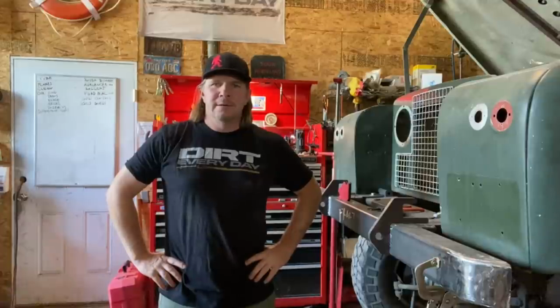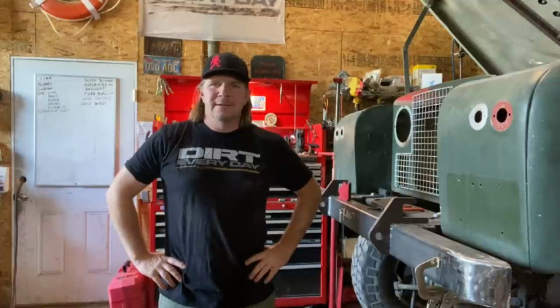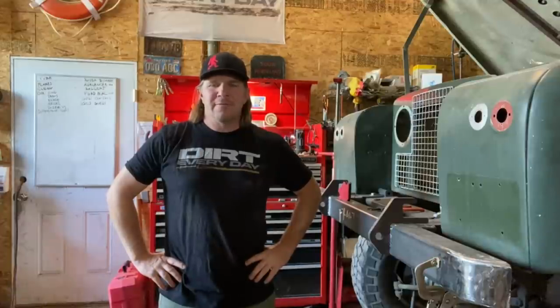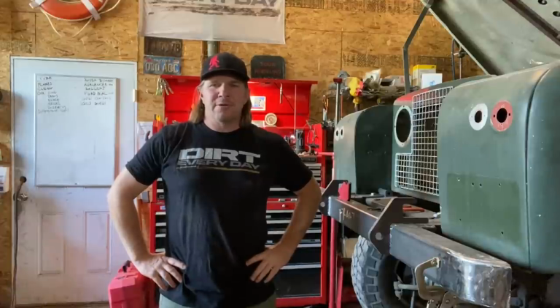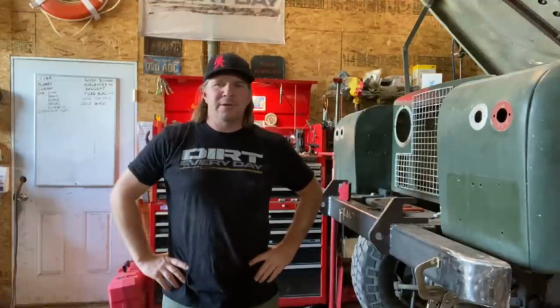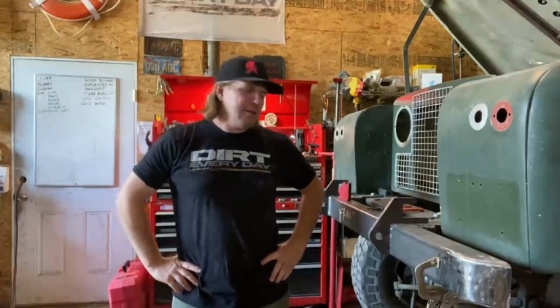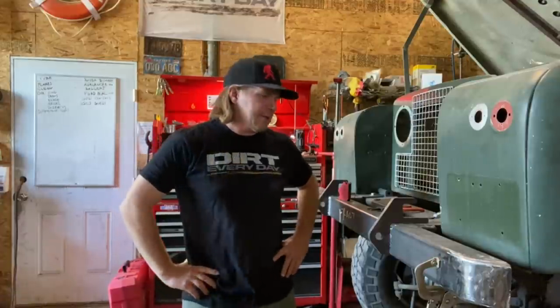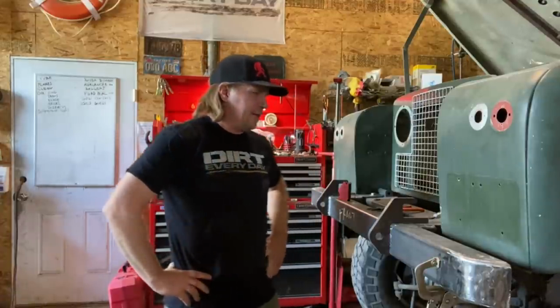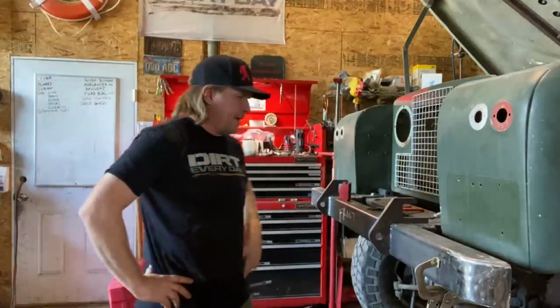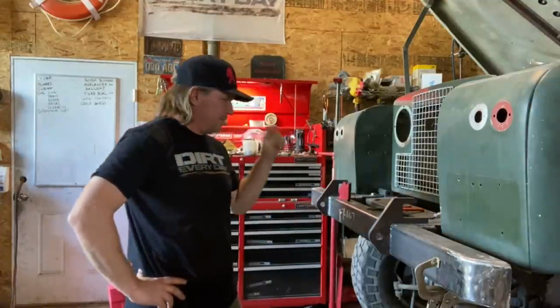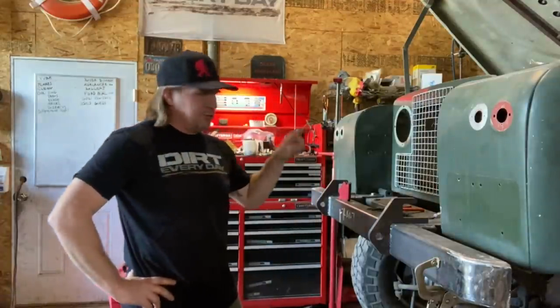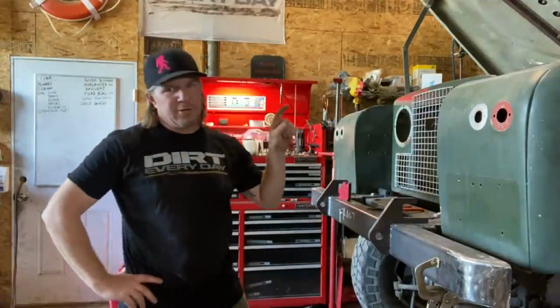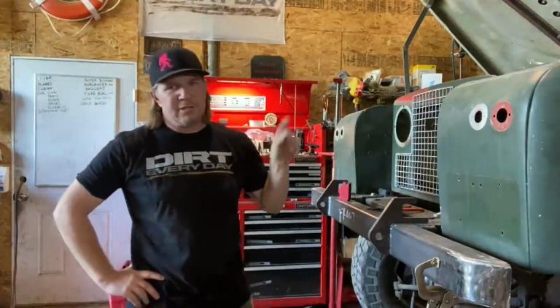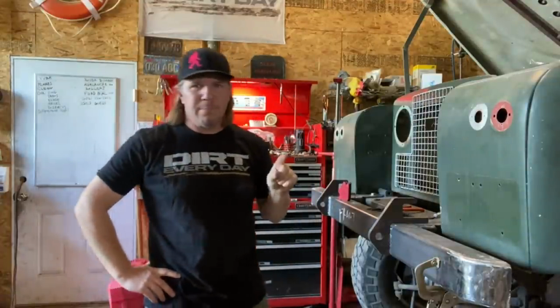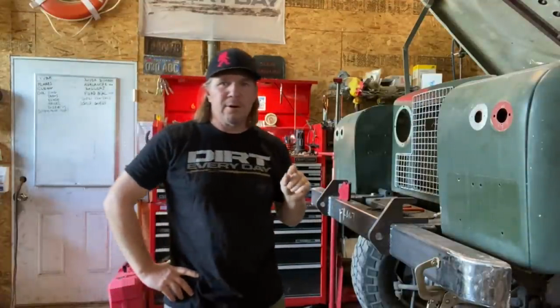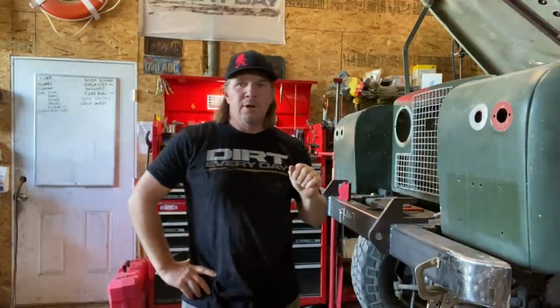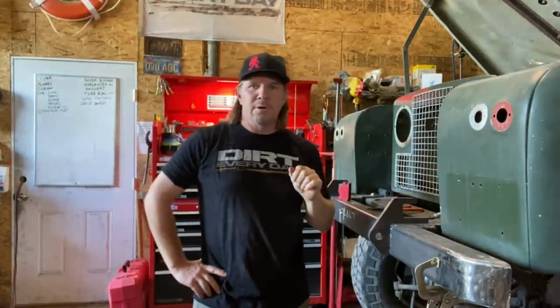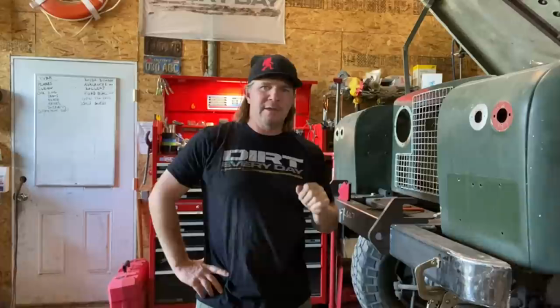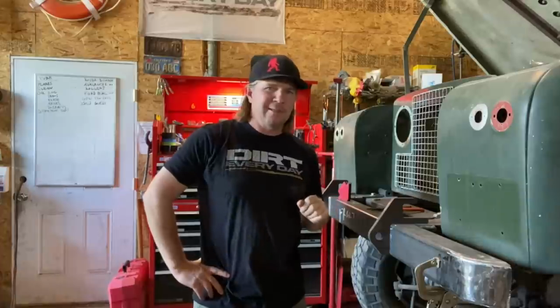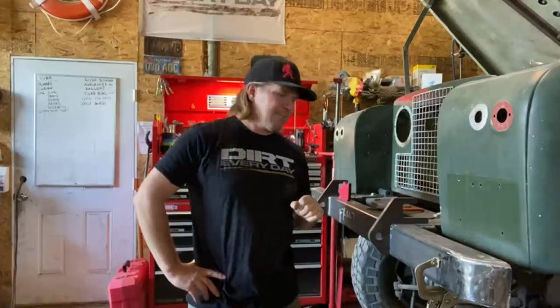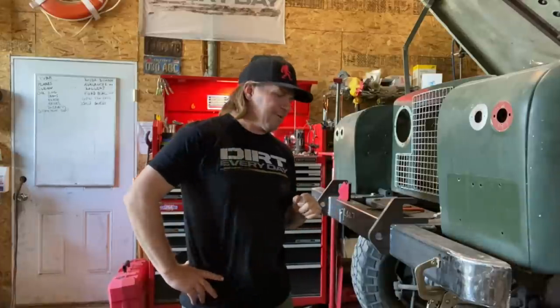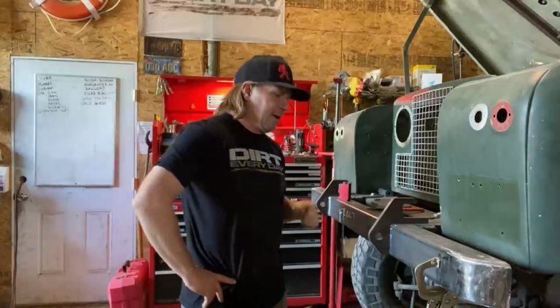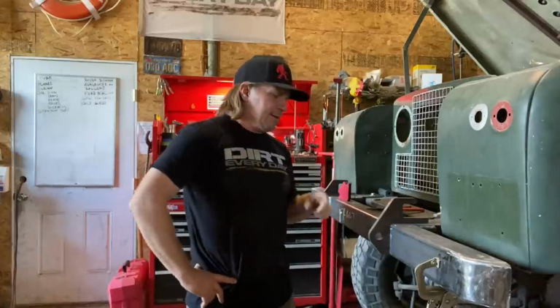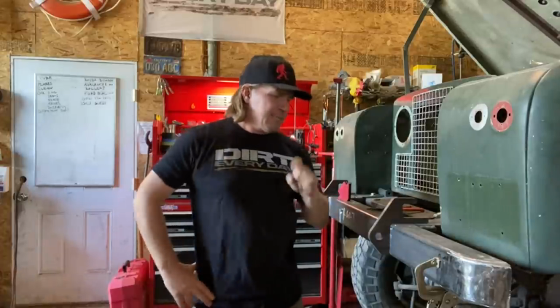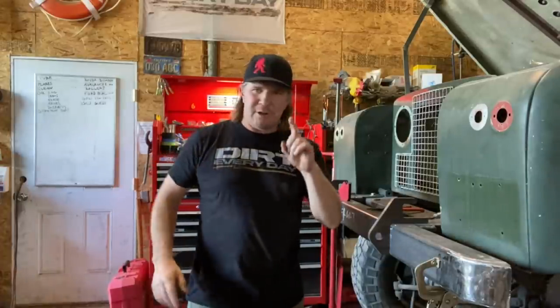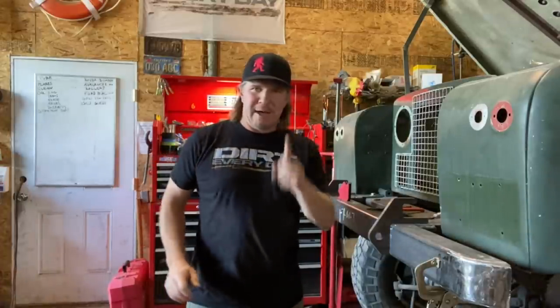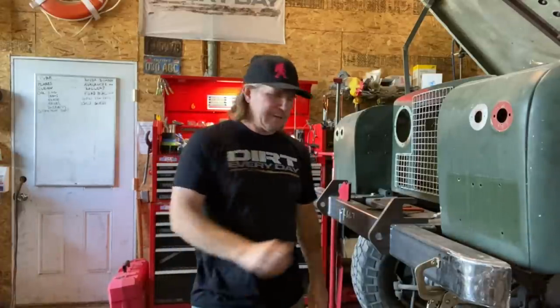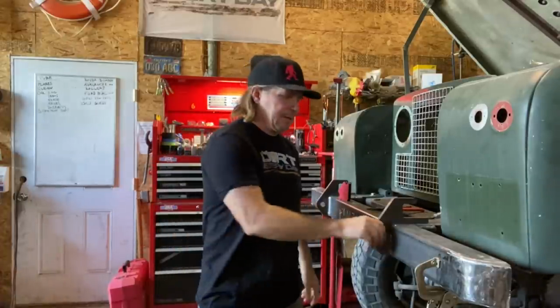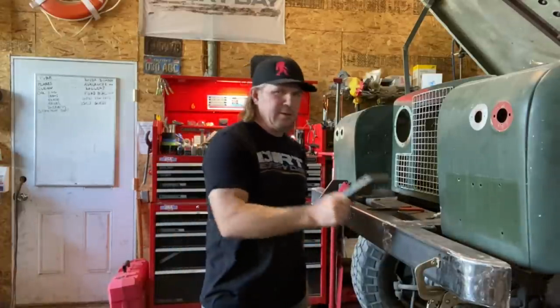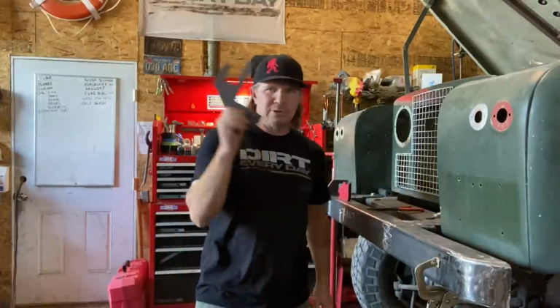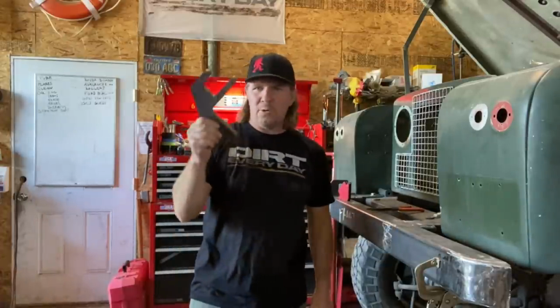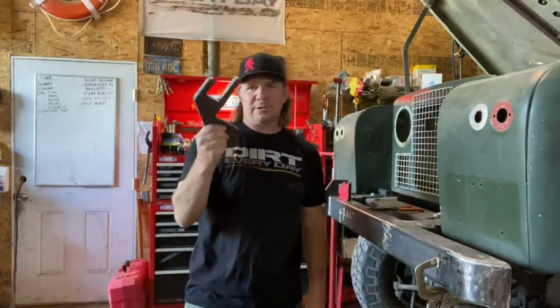It's time for another Dirt Daily, and today I am still working on this bumper on the old Land Rover, and today I'm going to talk about tow hooks.